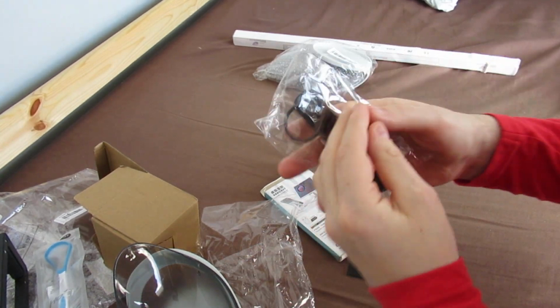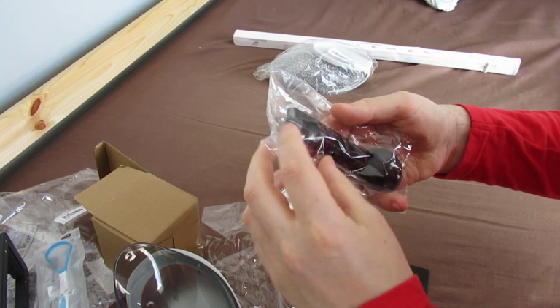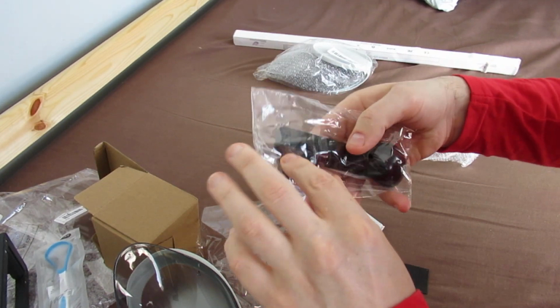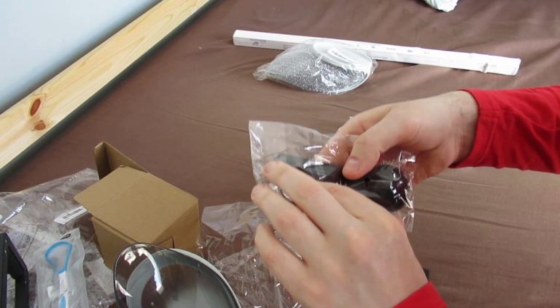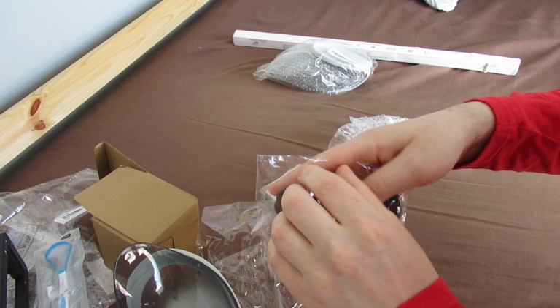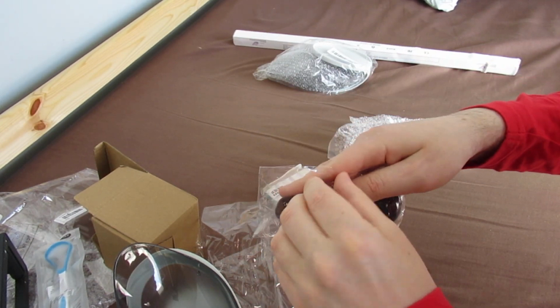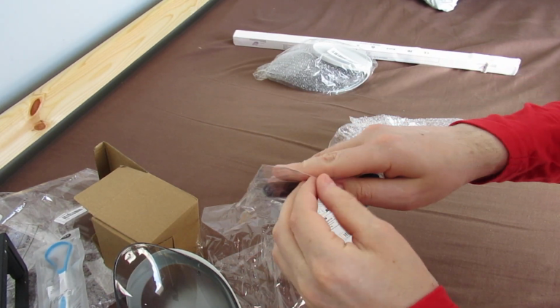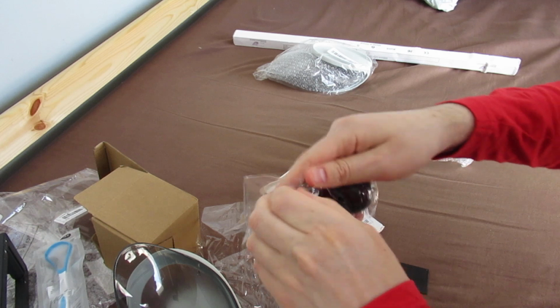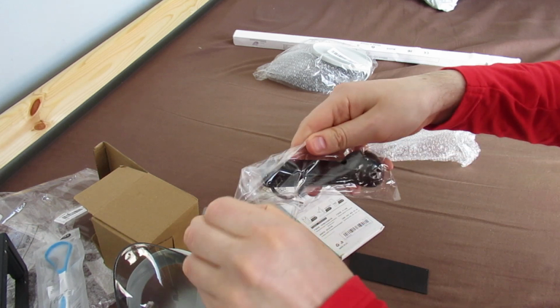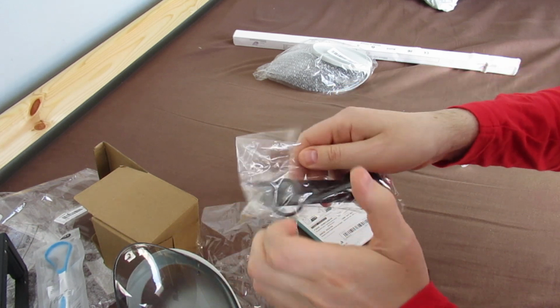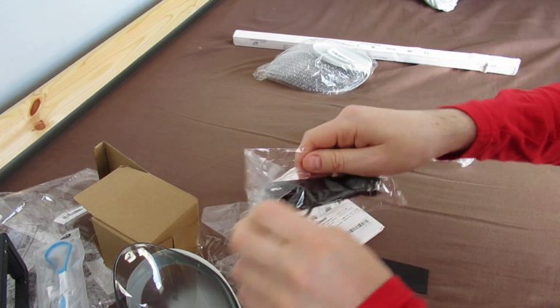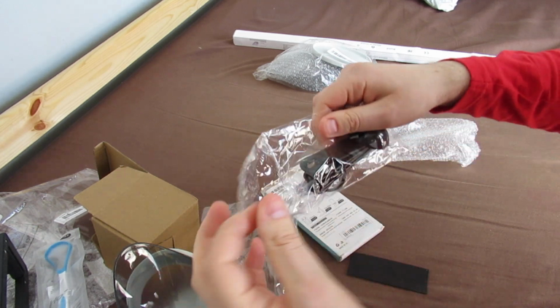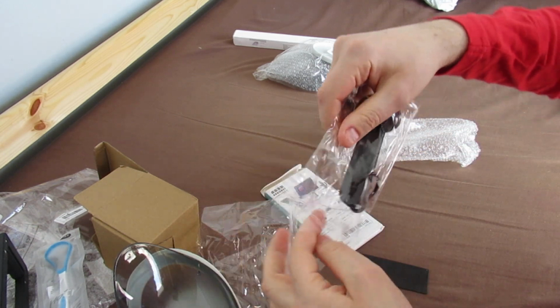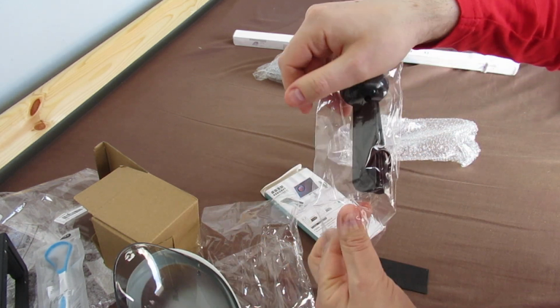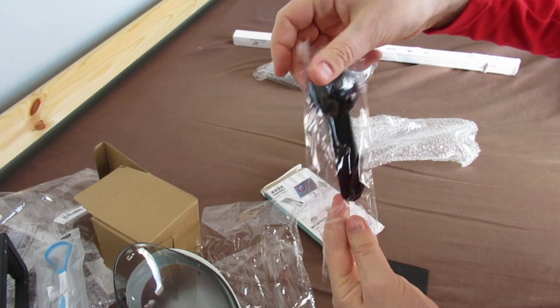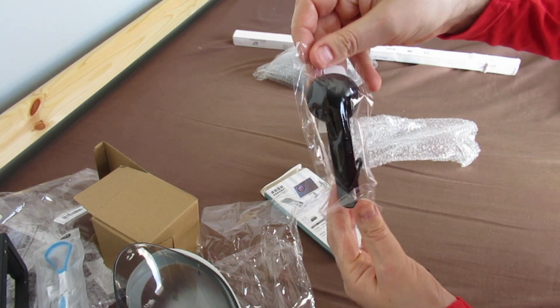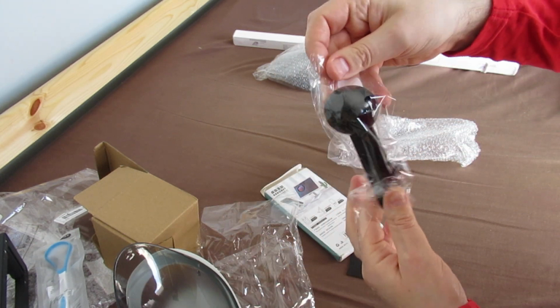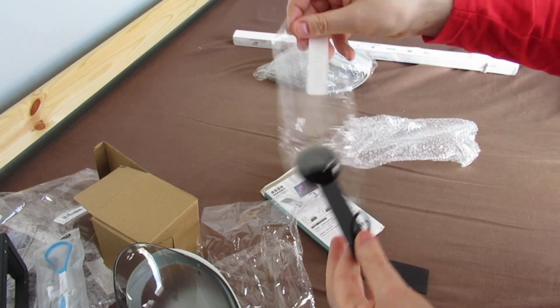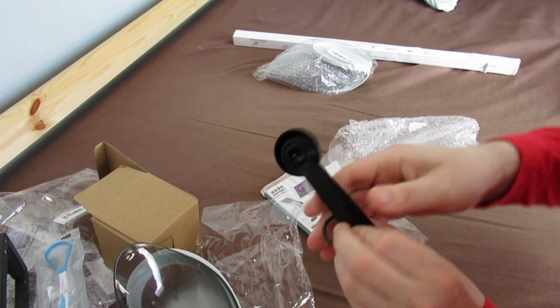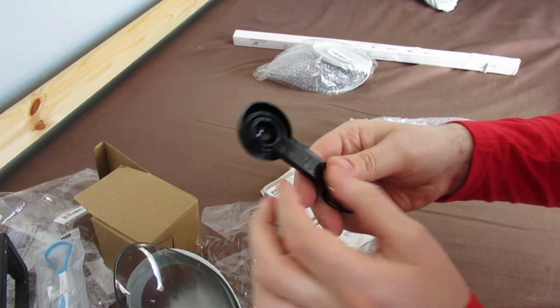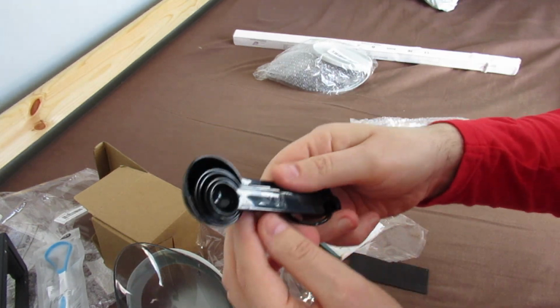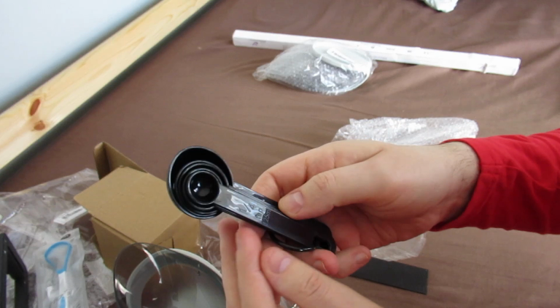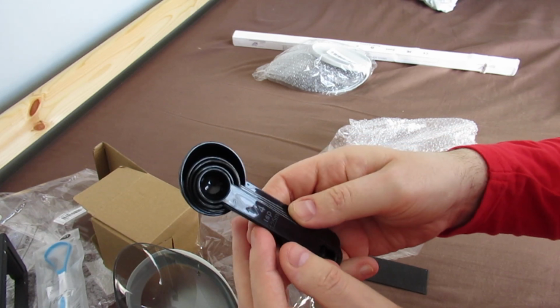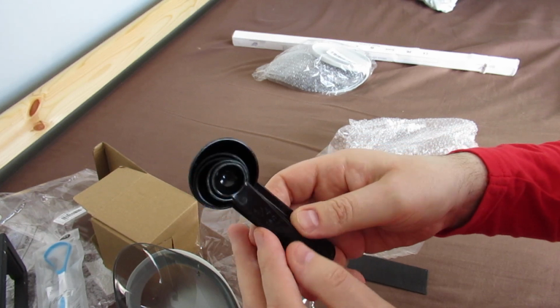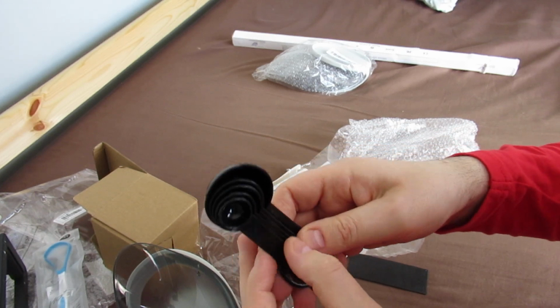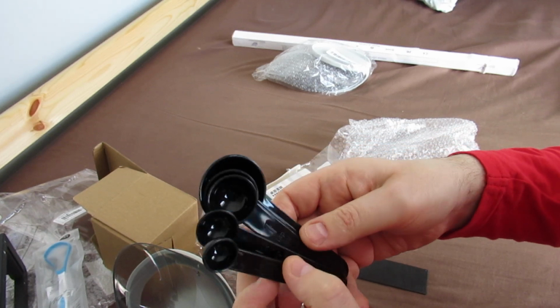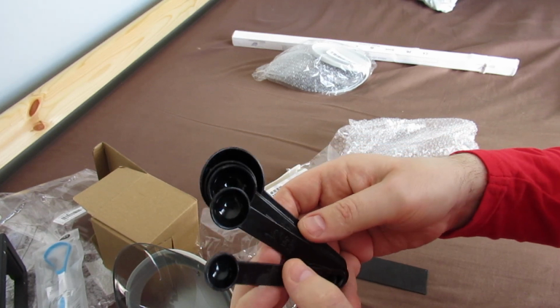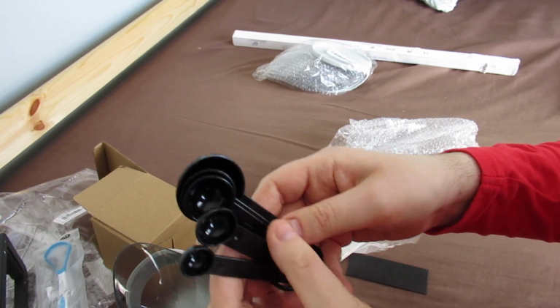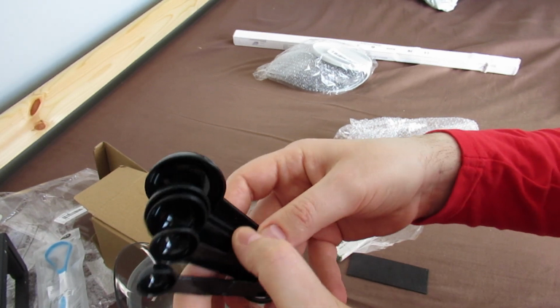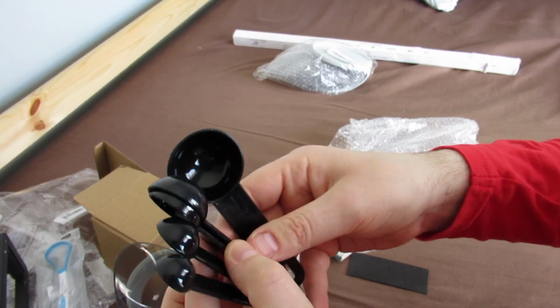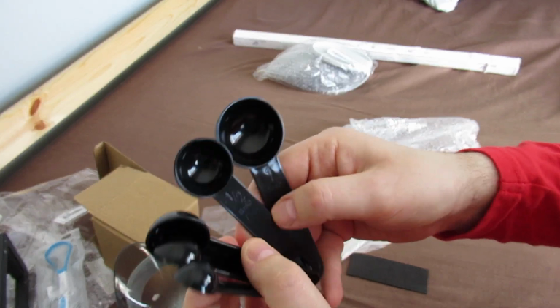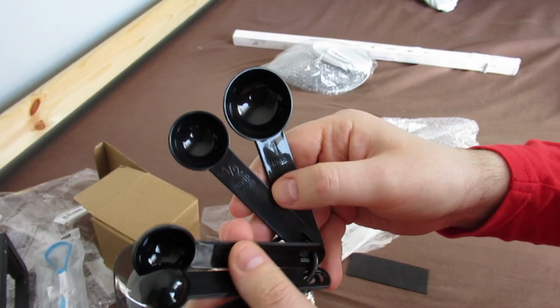And my measuring spoons - I'm gonna open these now. My measuring spoons.